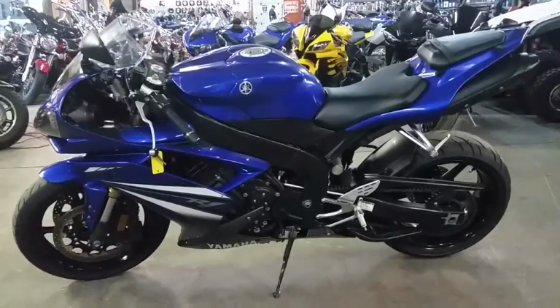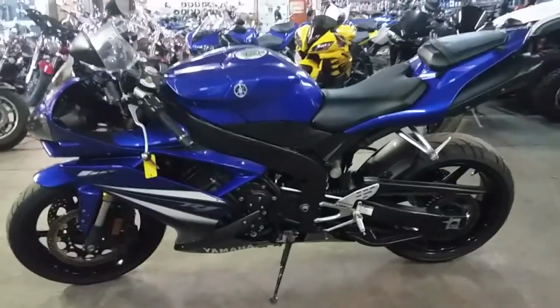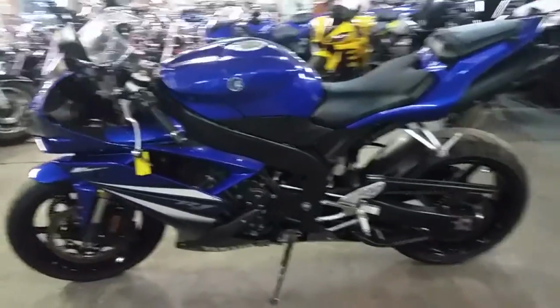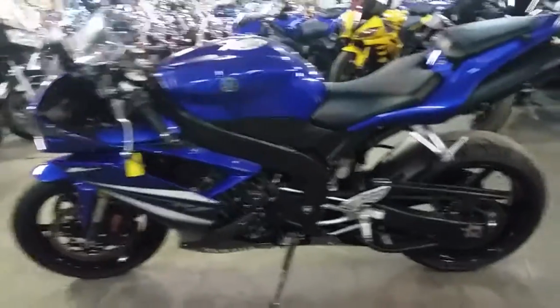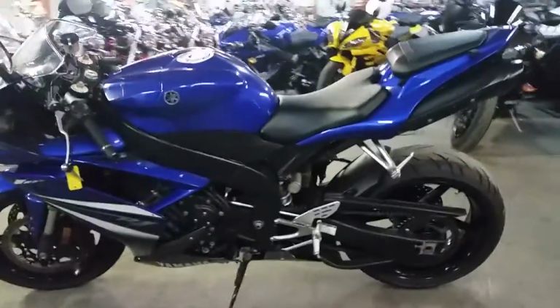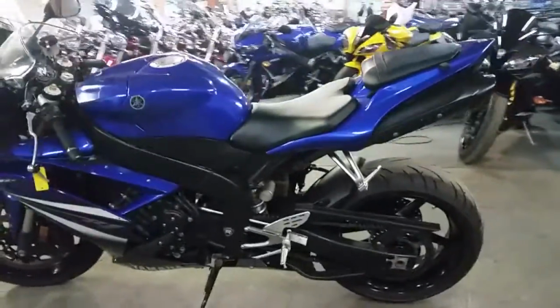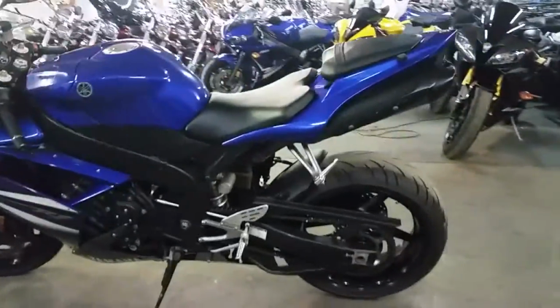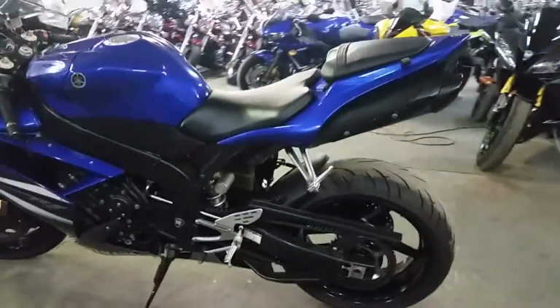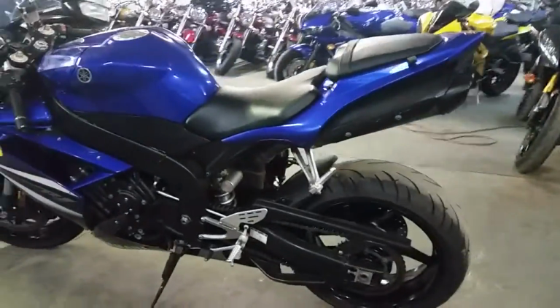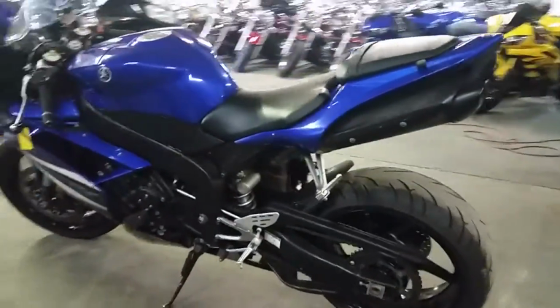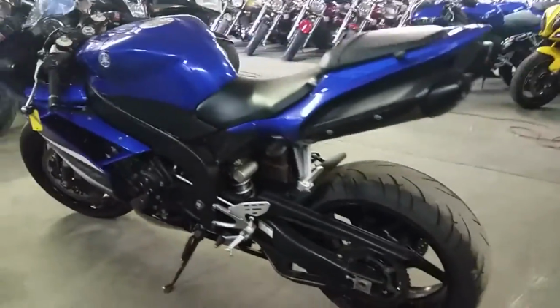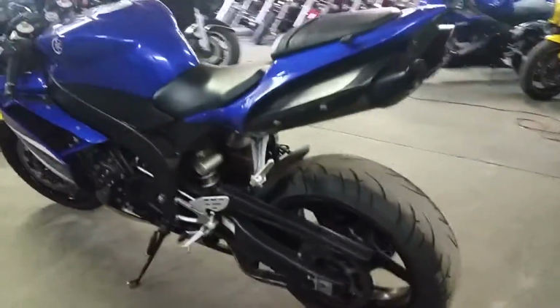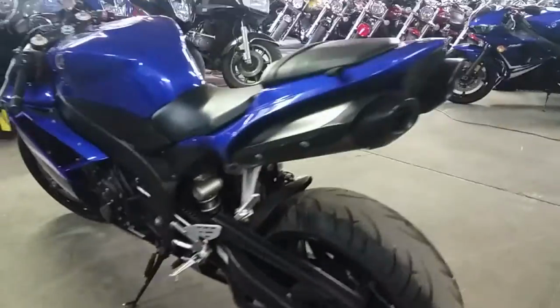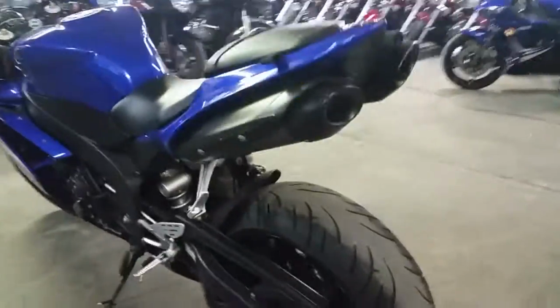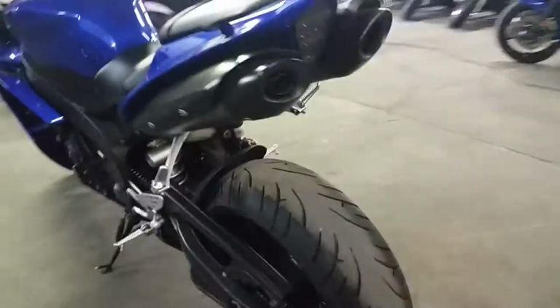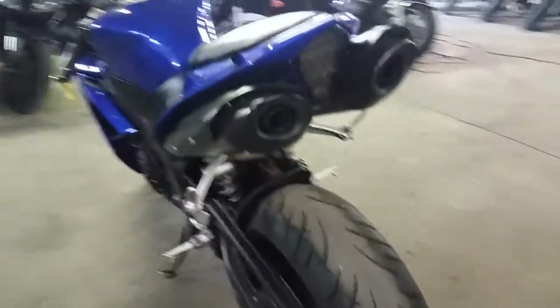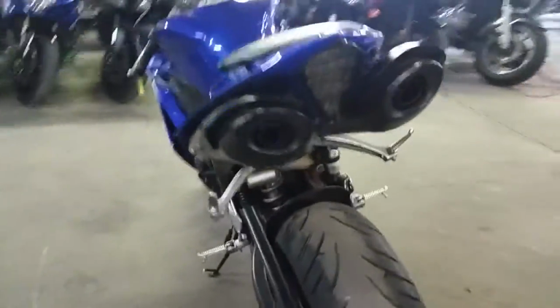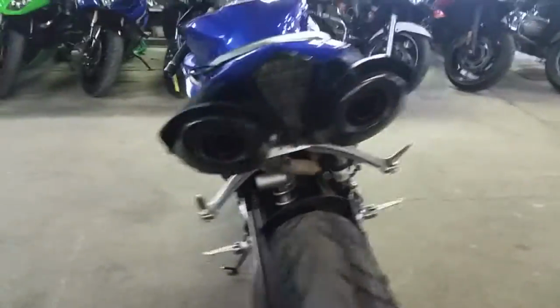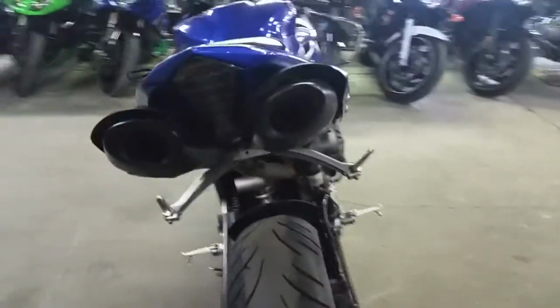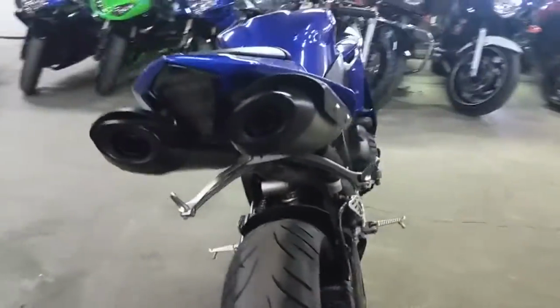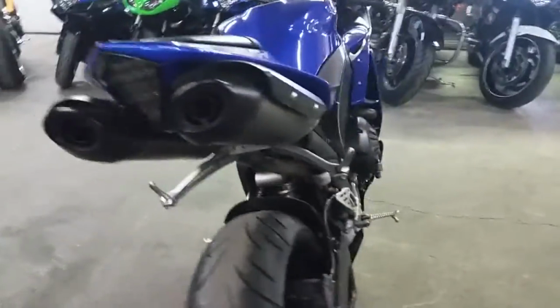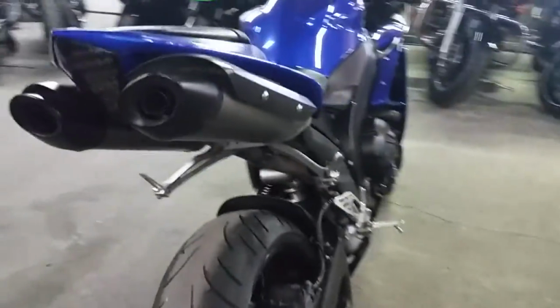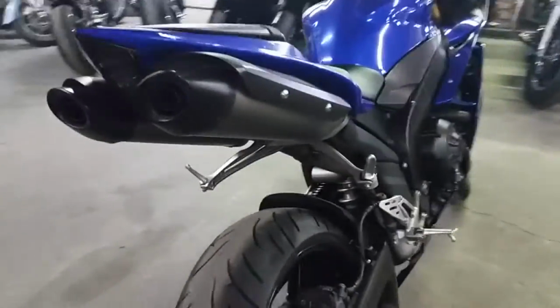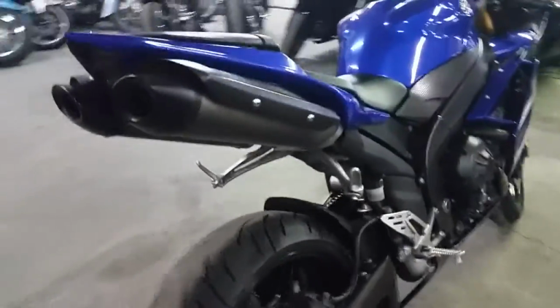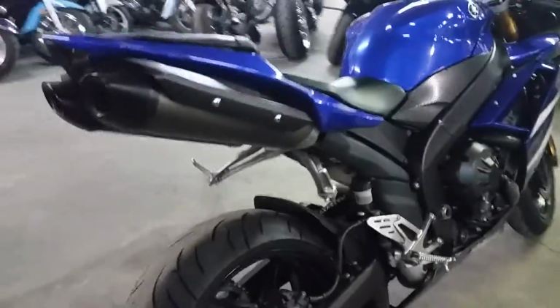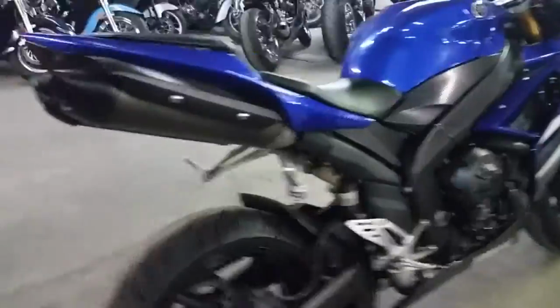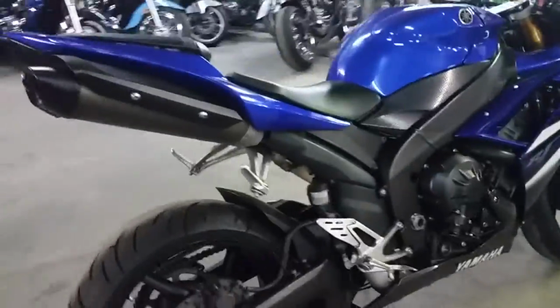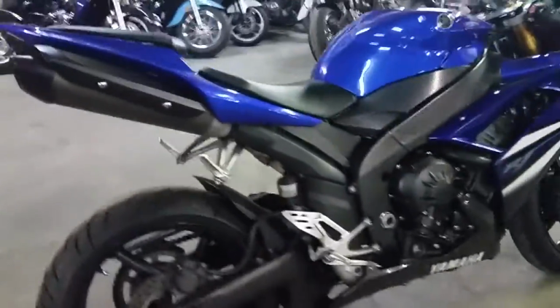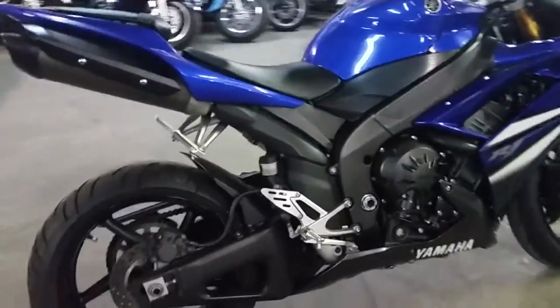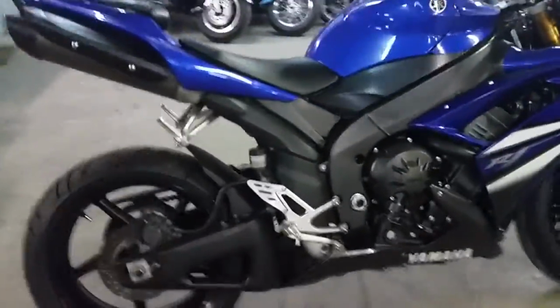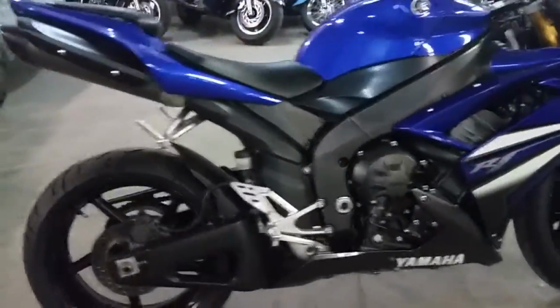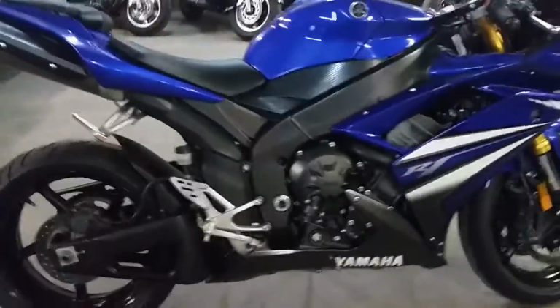Hey guys, at Approval Powersports we've got over 80 used R1s and R6s in our showroom for sale. Today we've got a 2007 Yamaha R1 crotch rocket for sale. We've got this thing priced to move at $6,999.